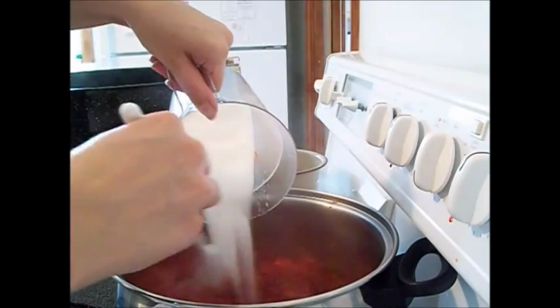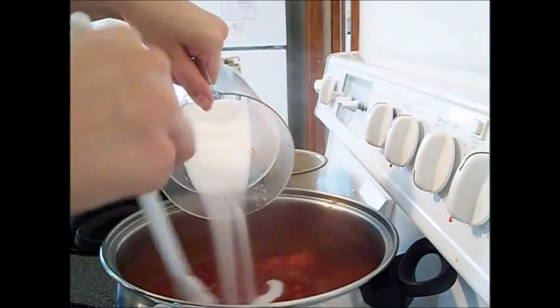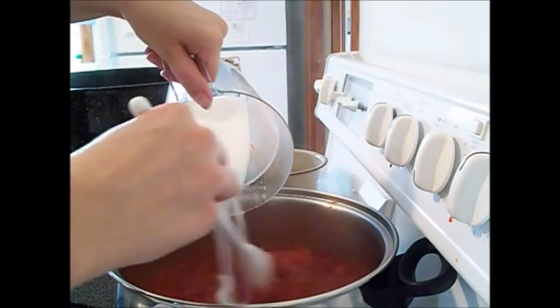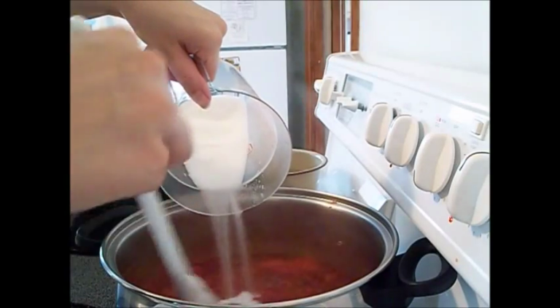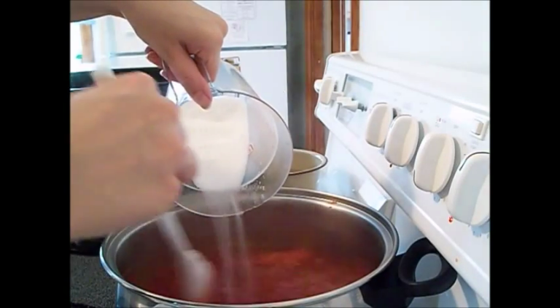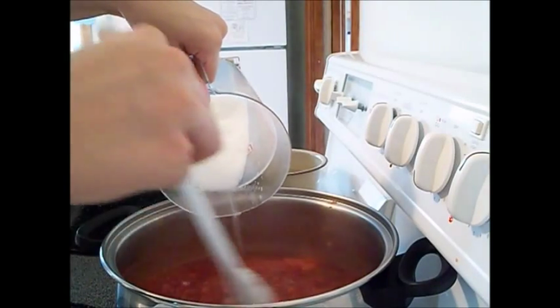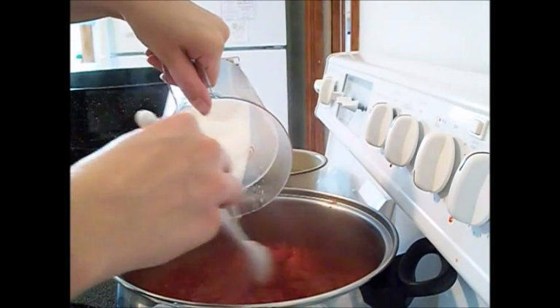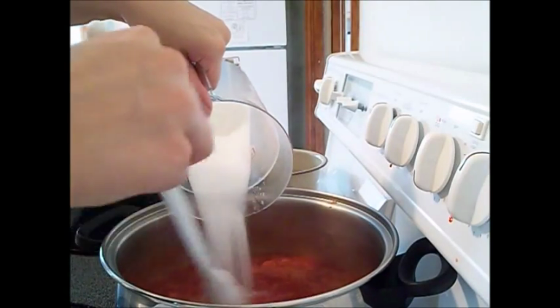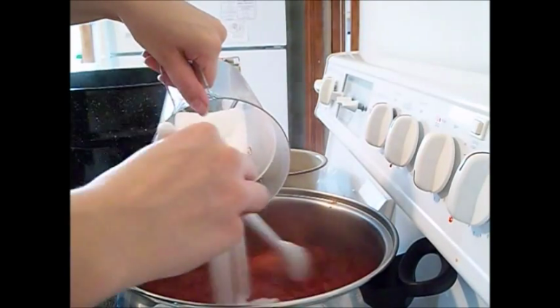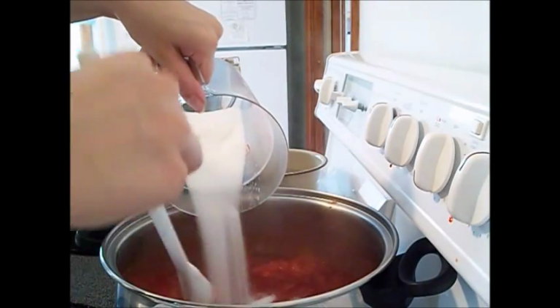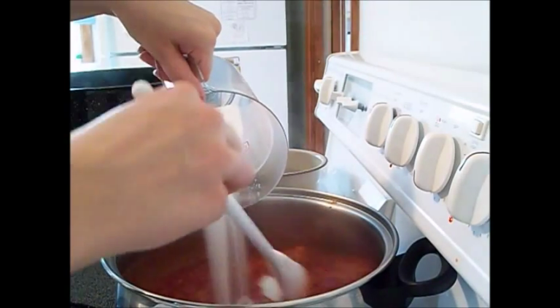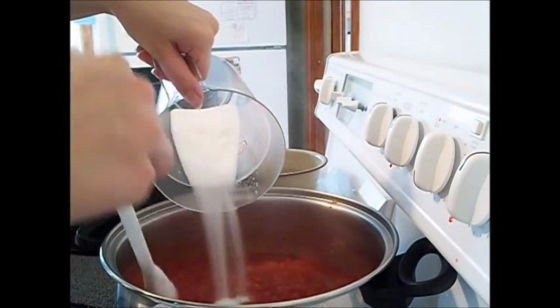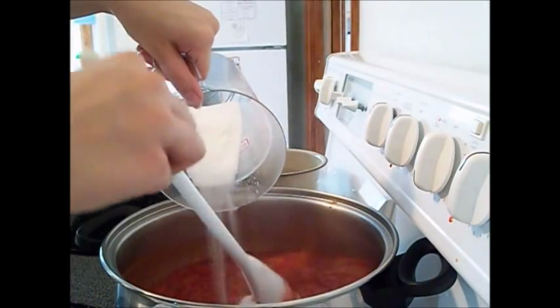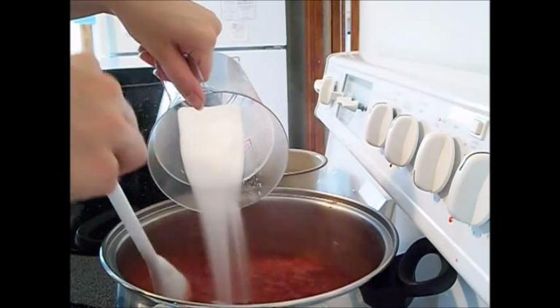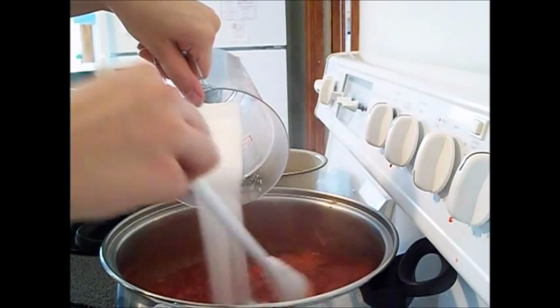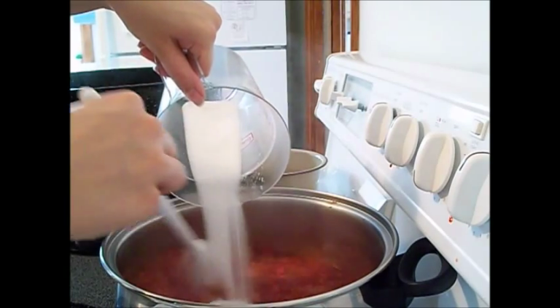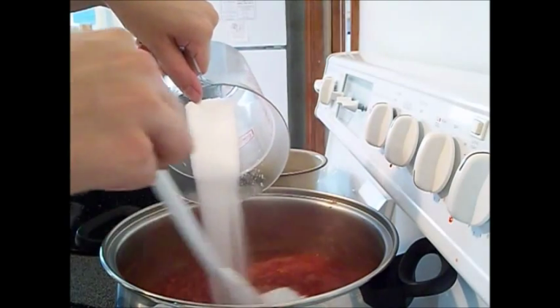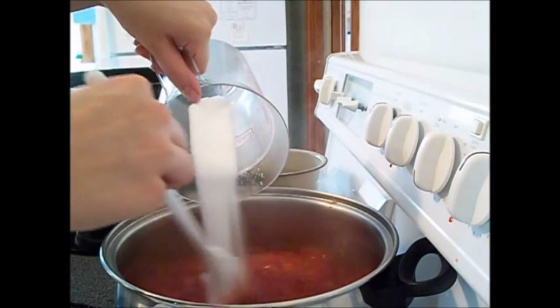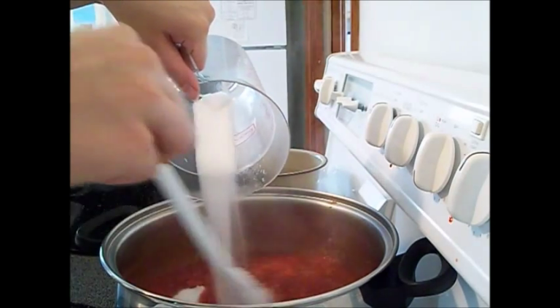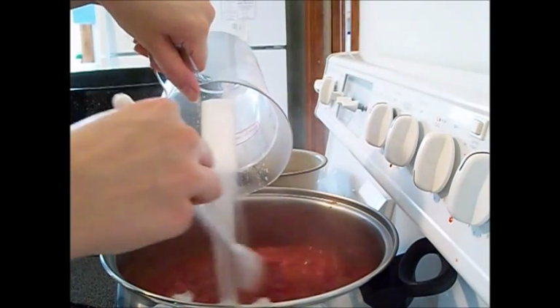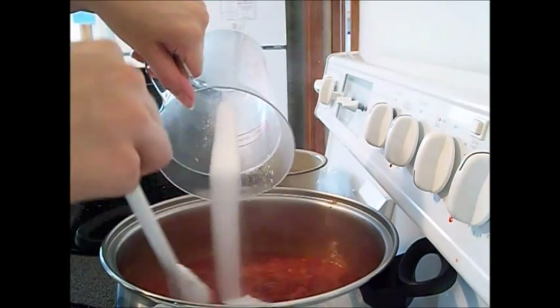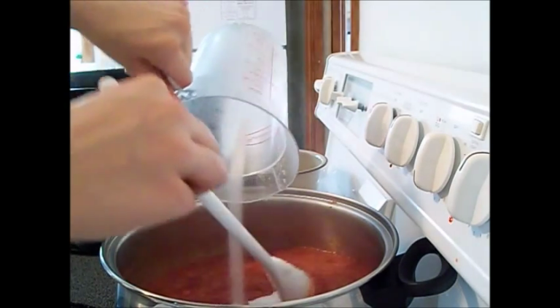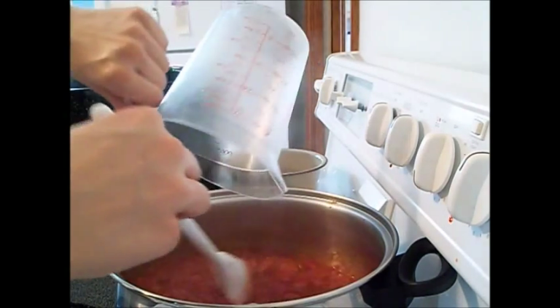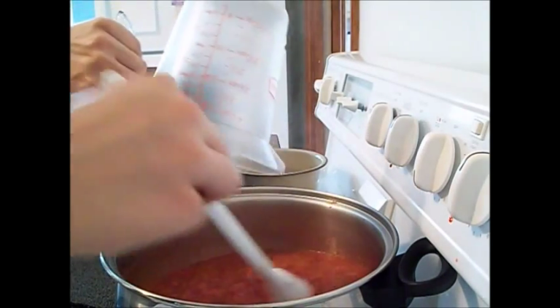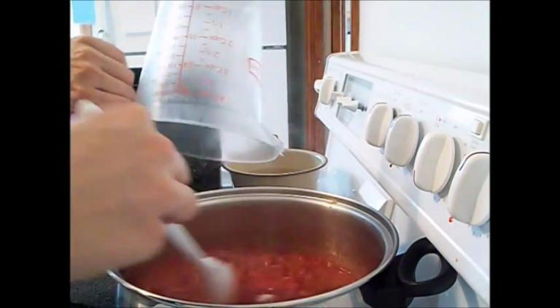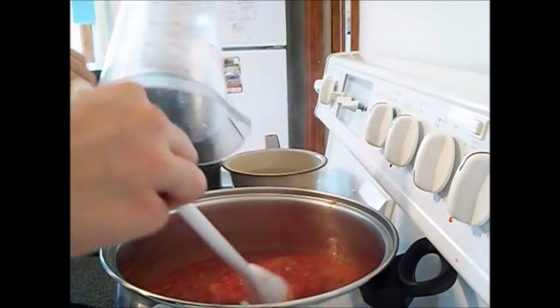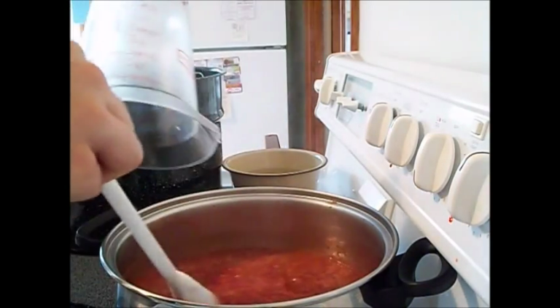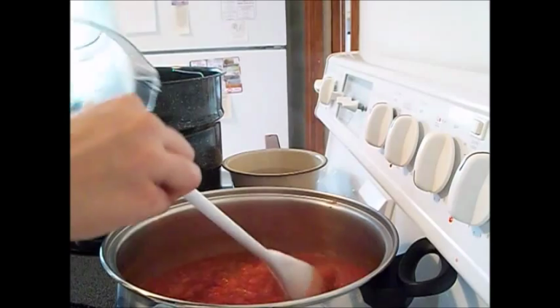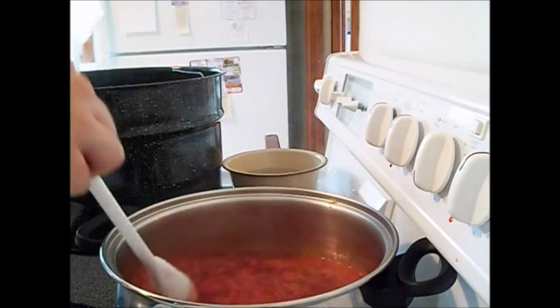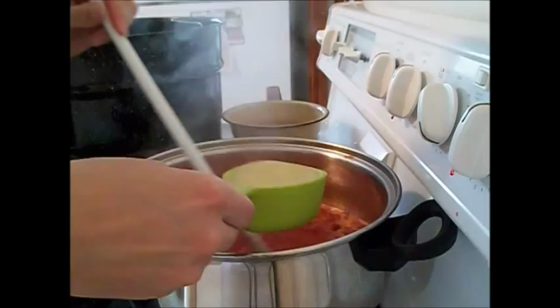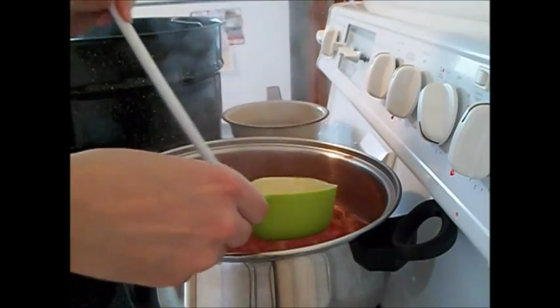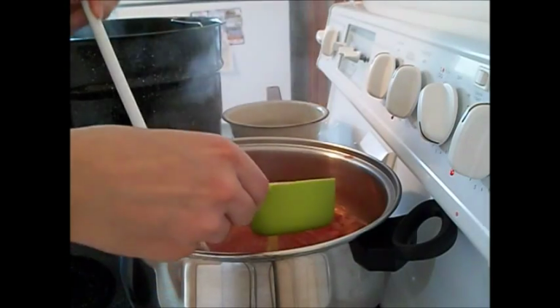Once it's all been mashed, you can stir in your 1½ cups of granulated sugar and maintain a gradual boil until the sugar is dissolved.